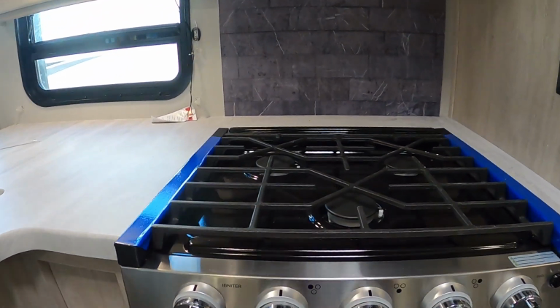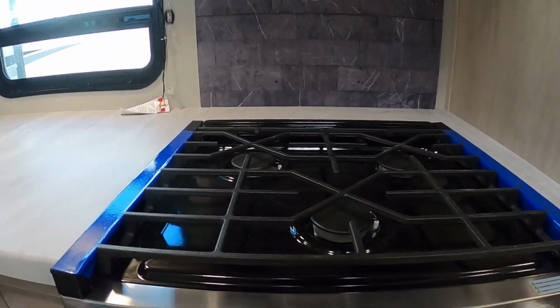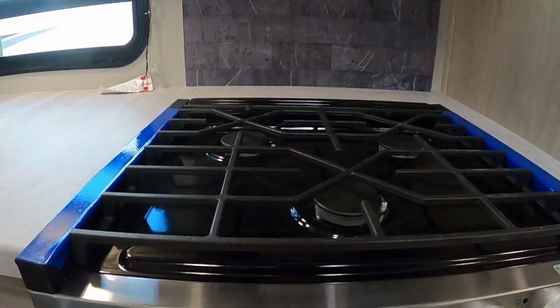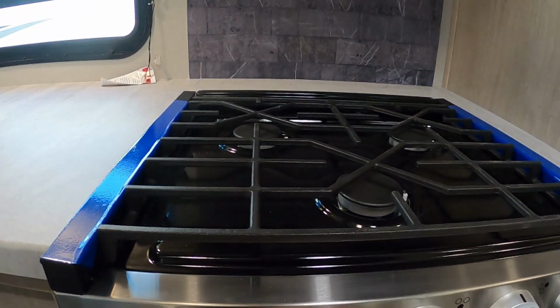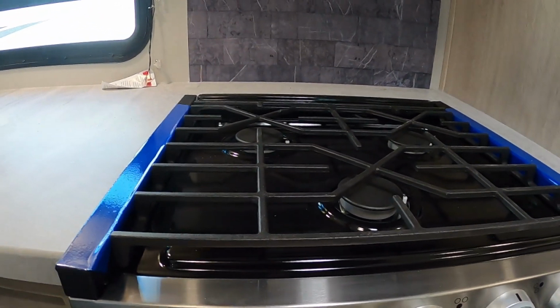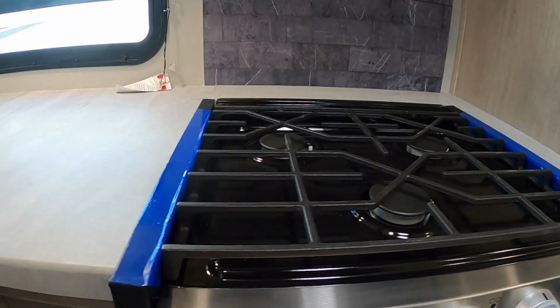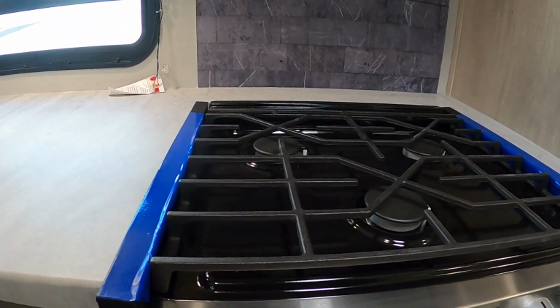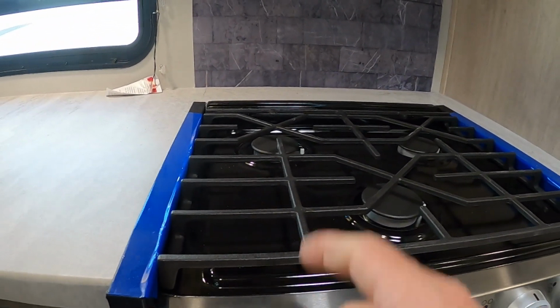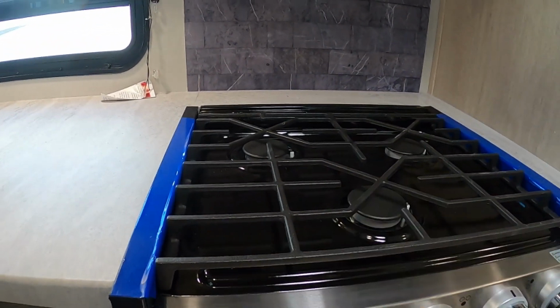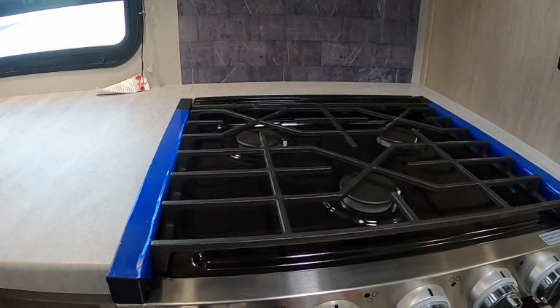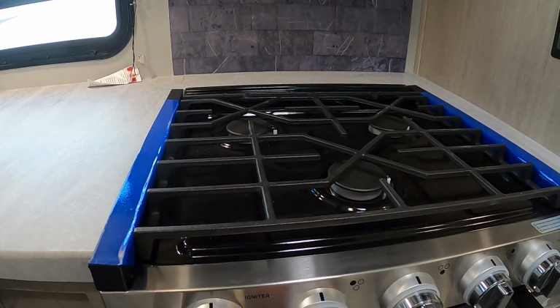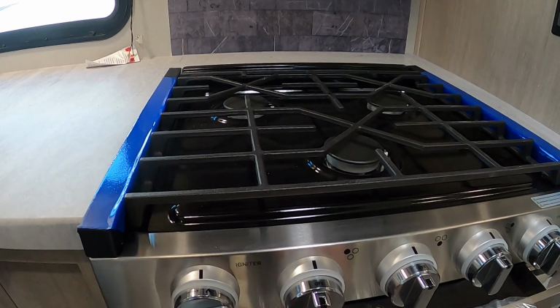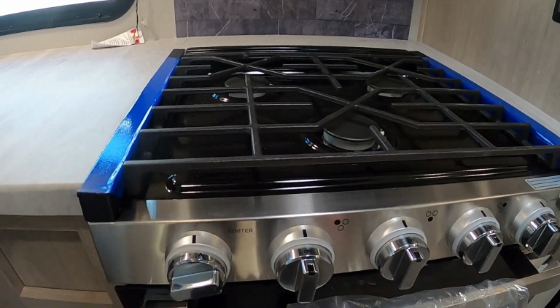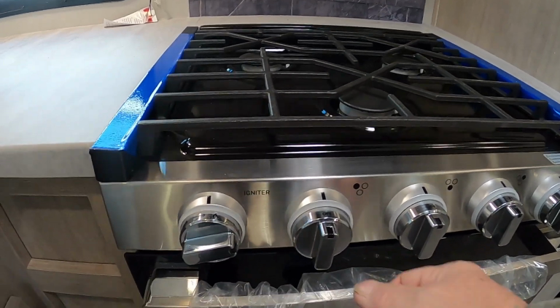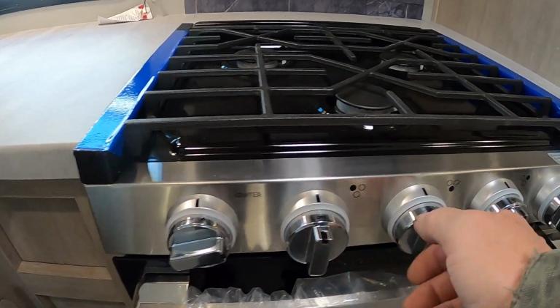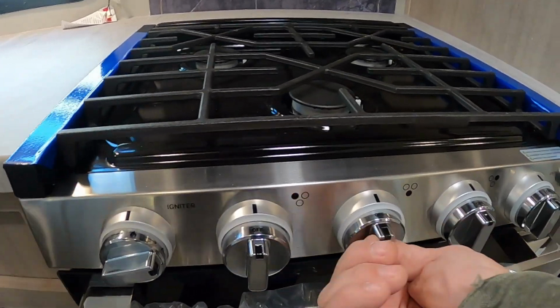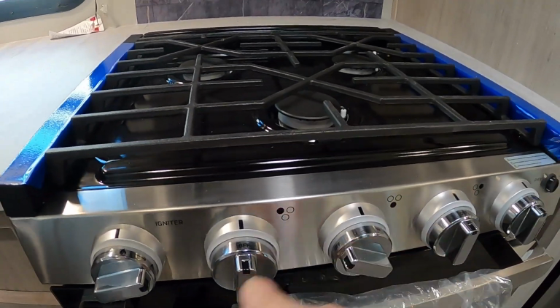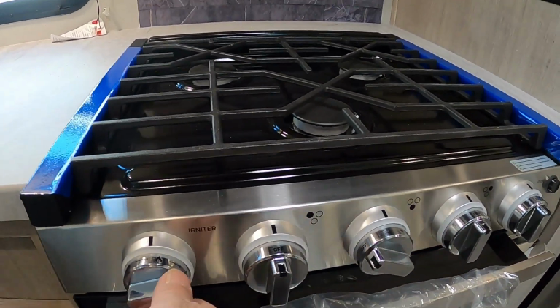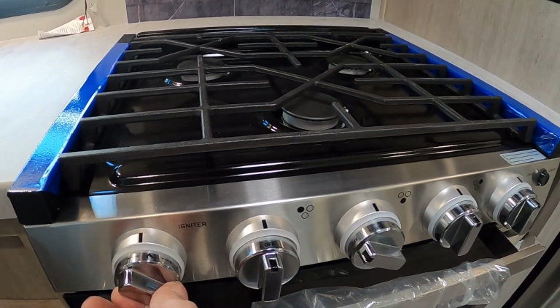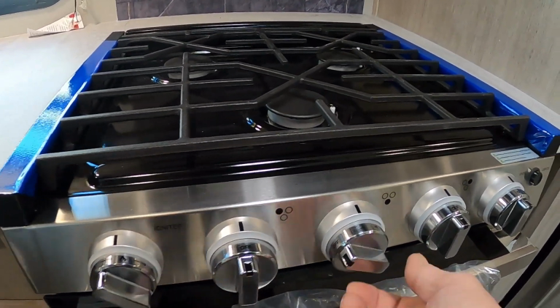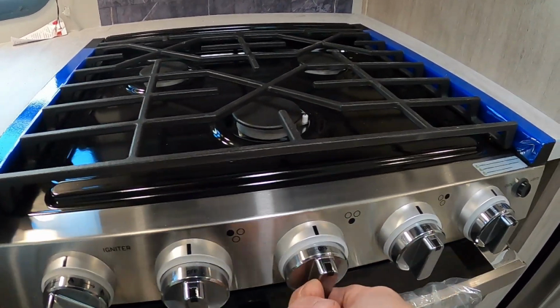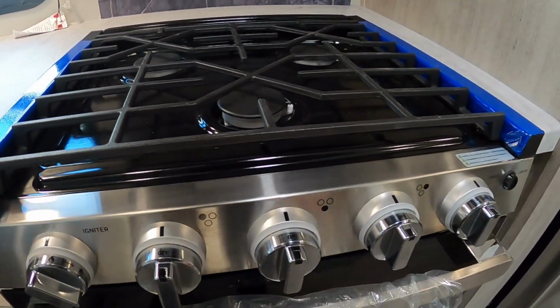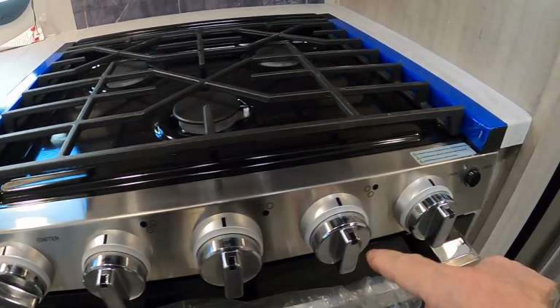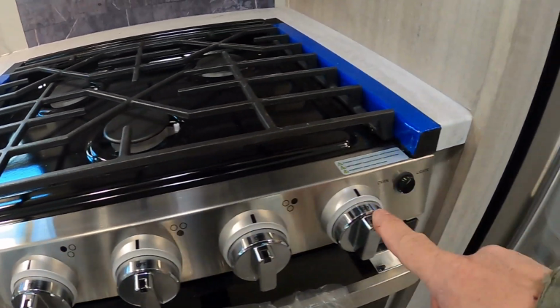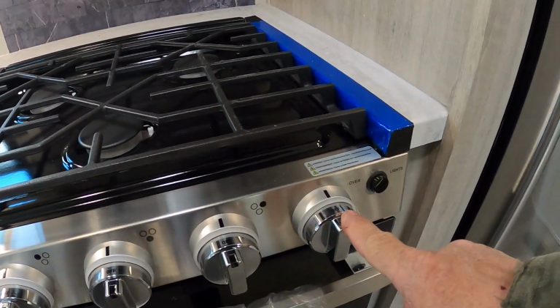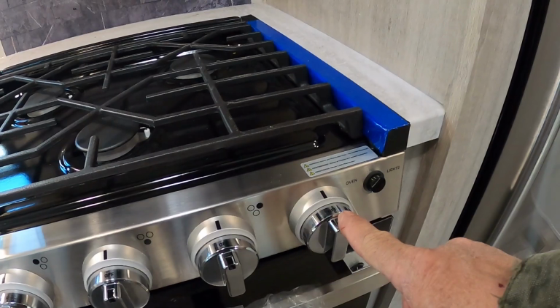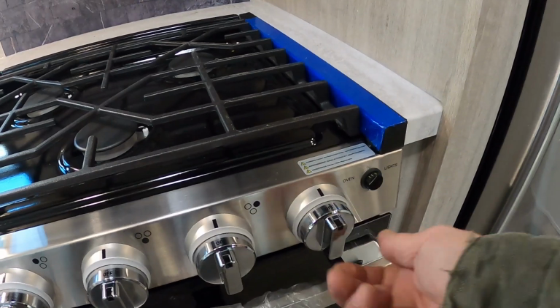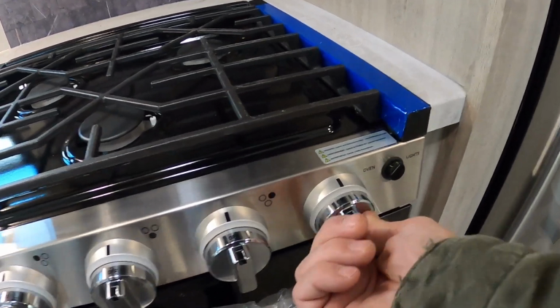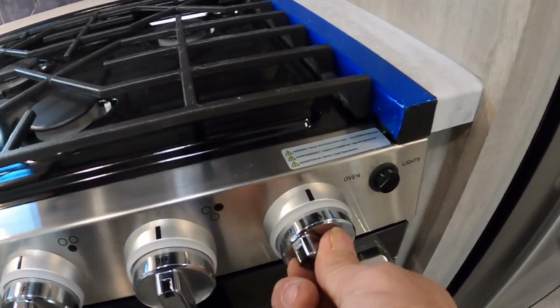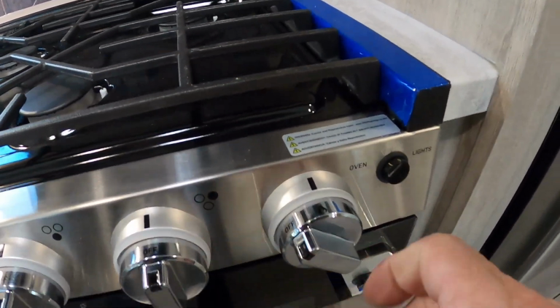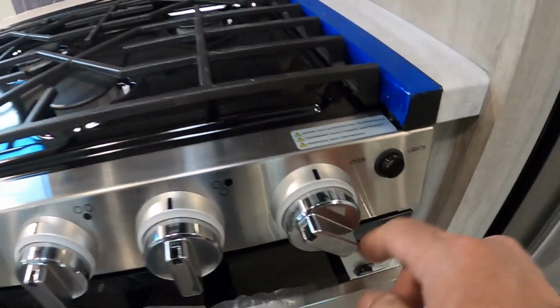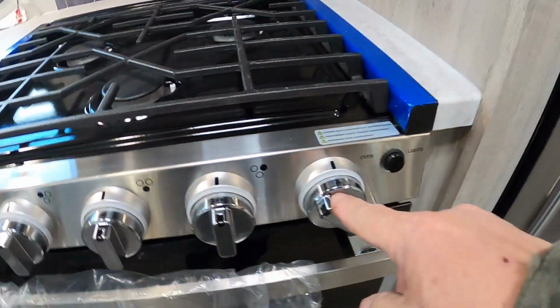Coming up inside the unit — first thing I always like to point out is your fire extinguisher. Make sure that you and everyone camping with you knows the fire extinguisher is located by the entry doorway in case of an emergency. It's all the way to your left as you come in.